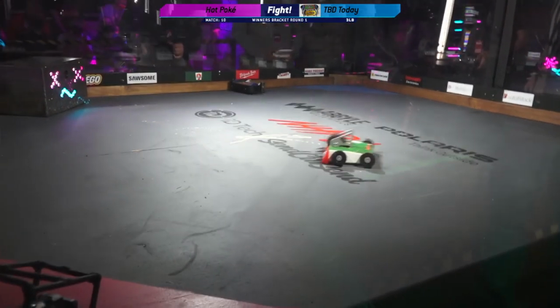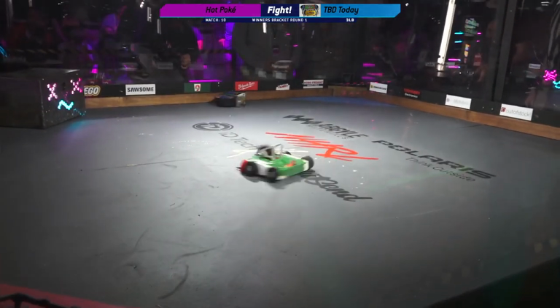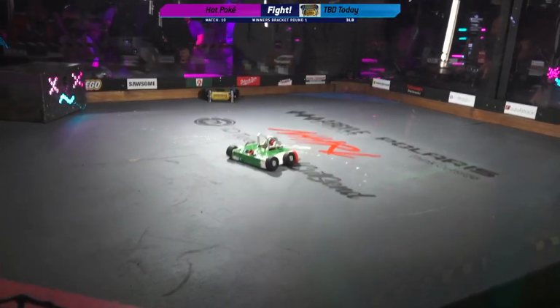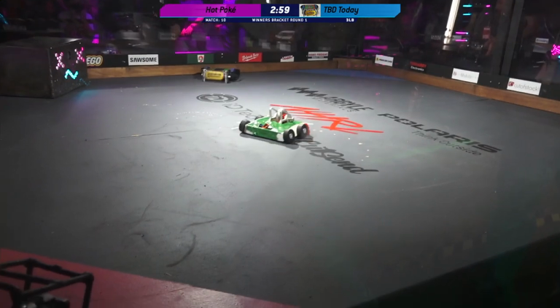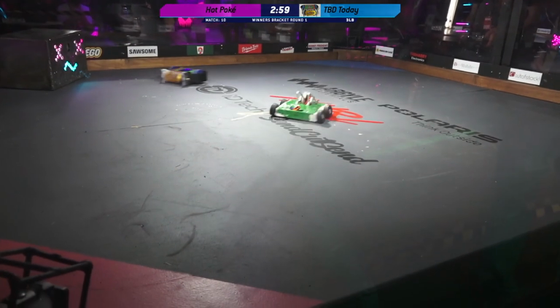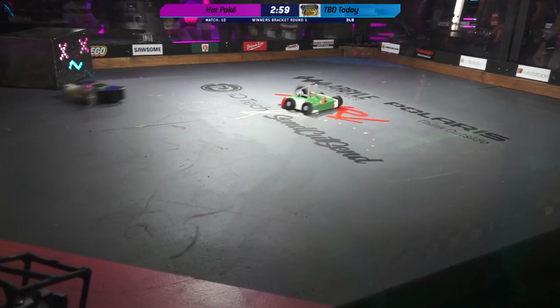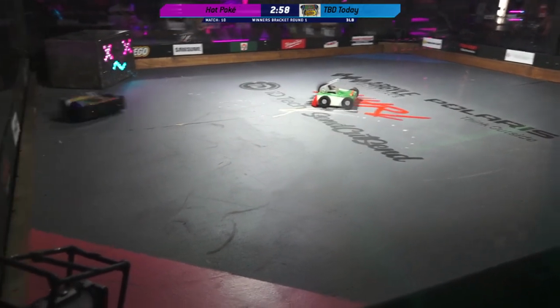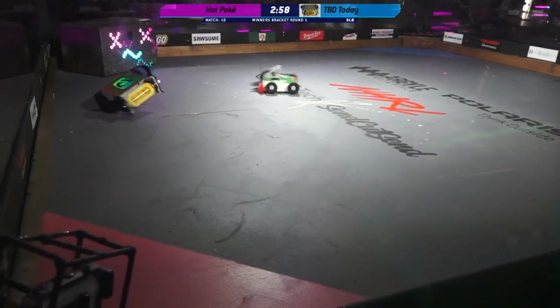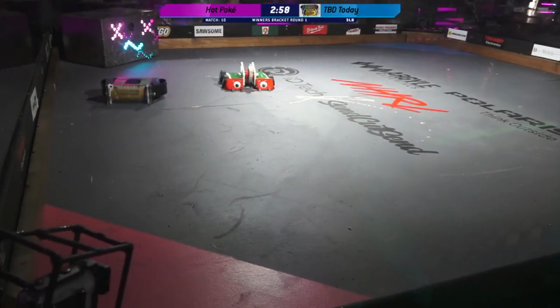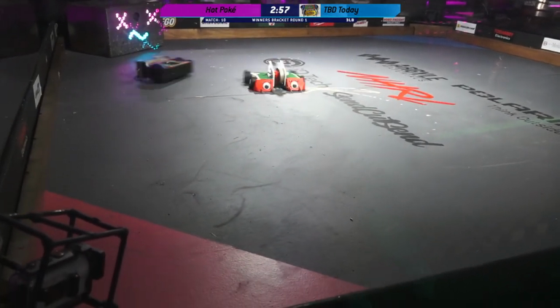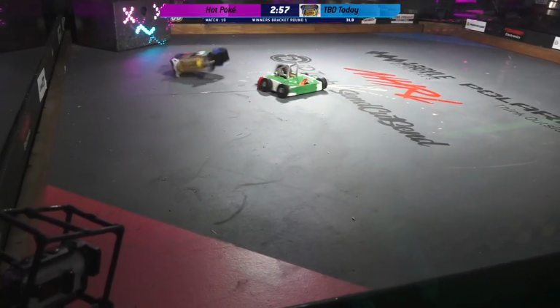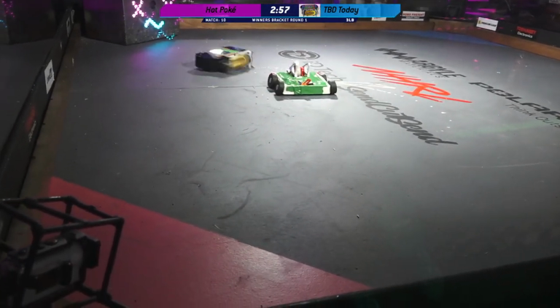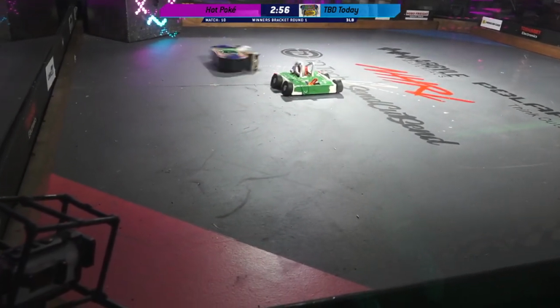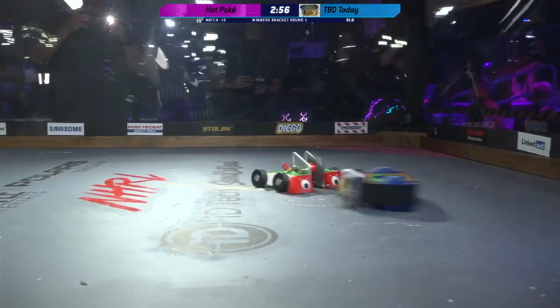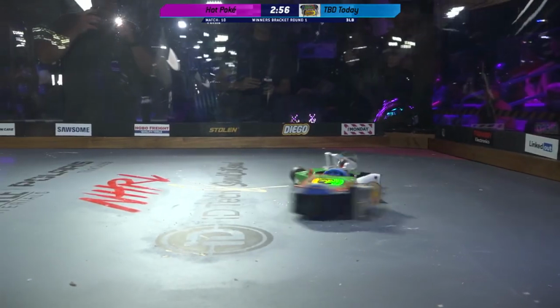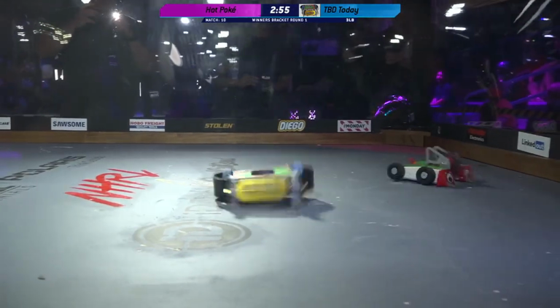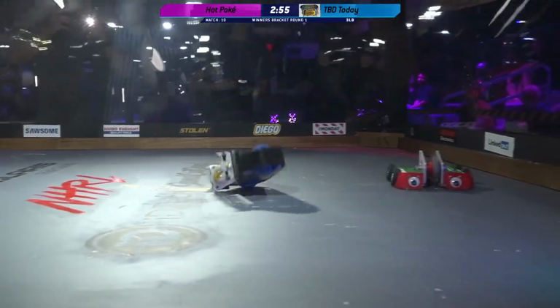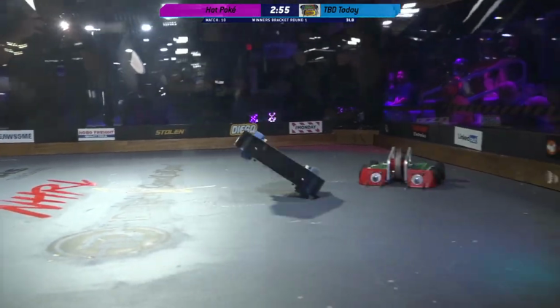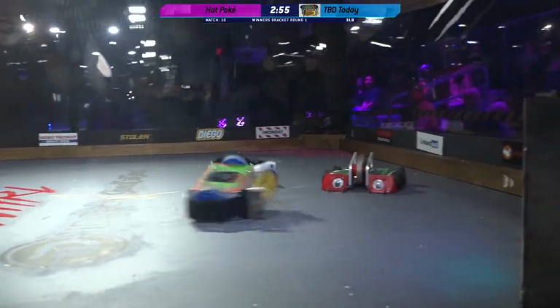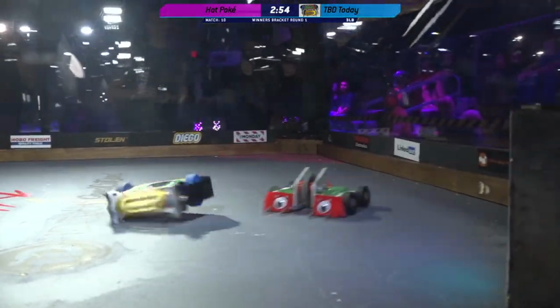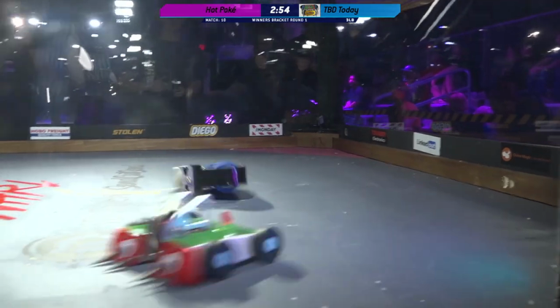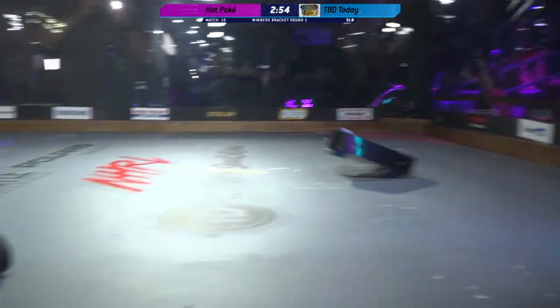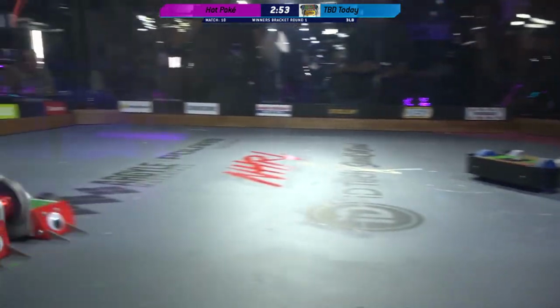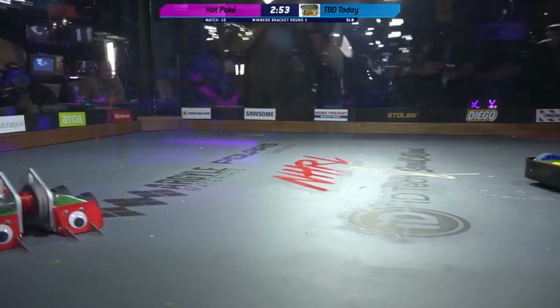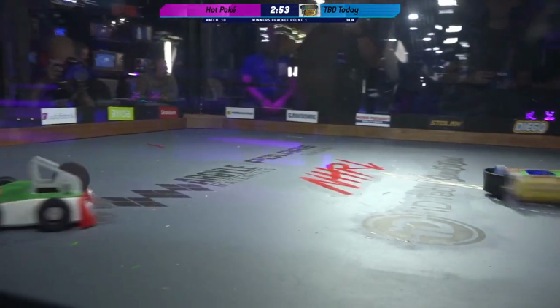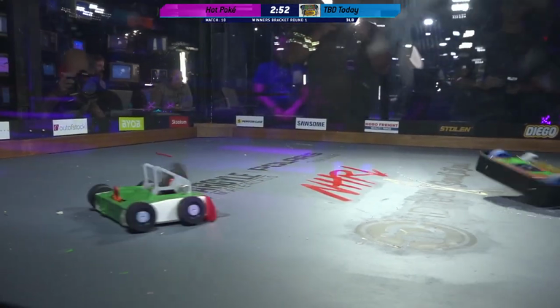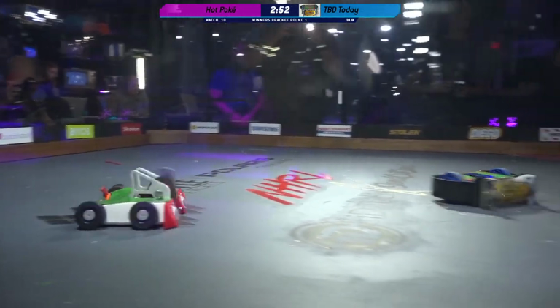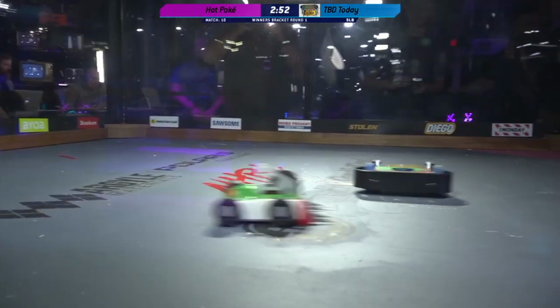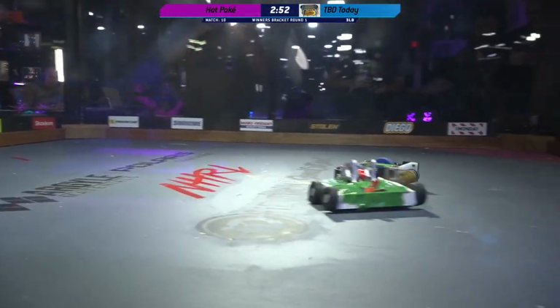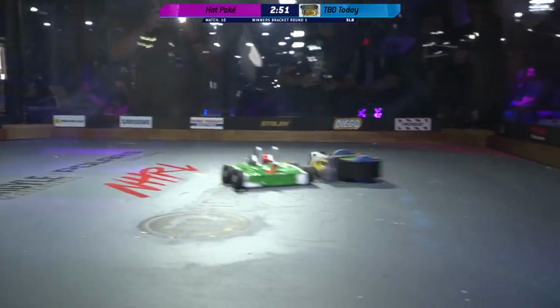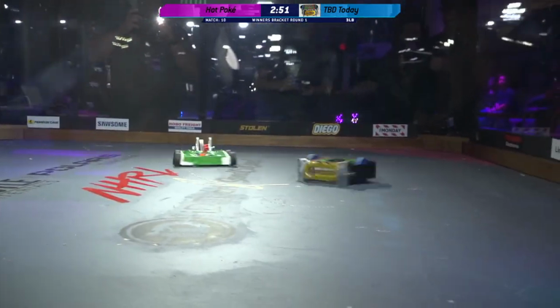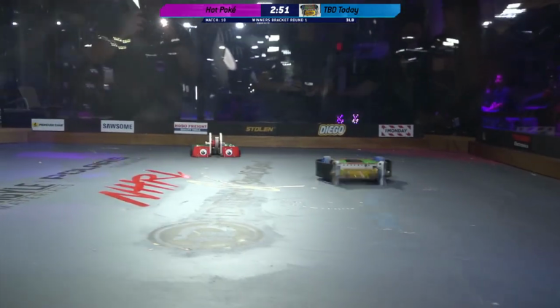Robots fight! Good speed right out of the box of both of these robots. Hot Poke got a nice little bit of zip to it.